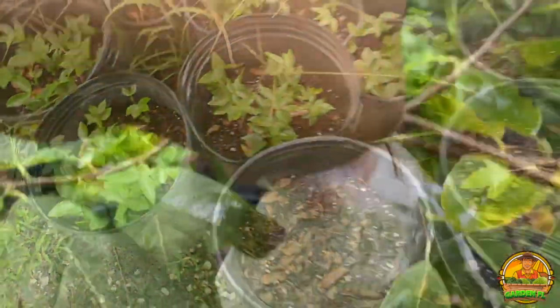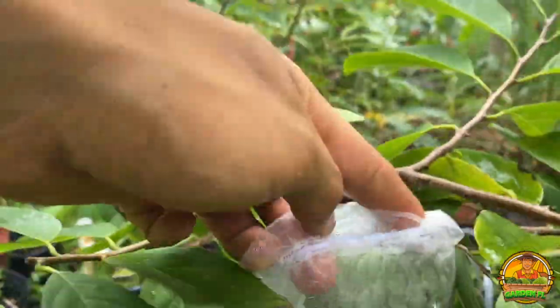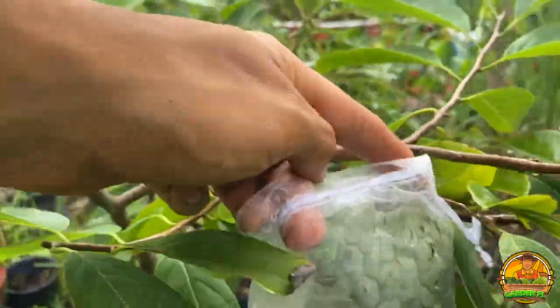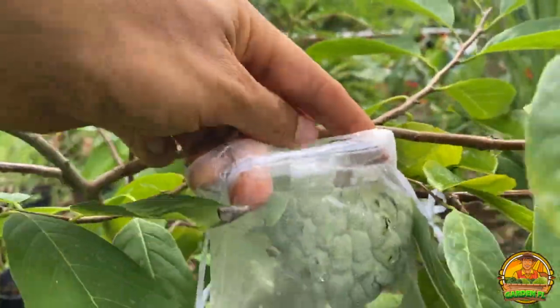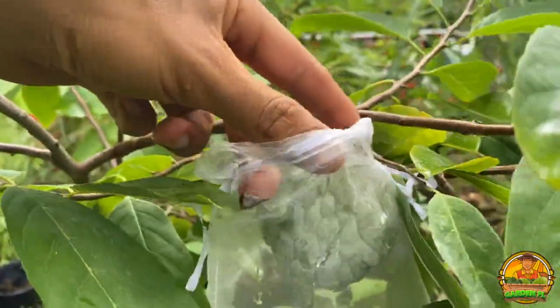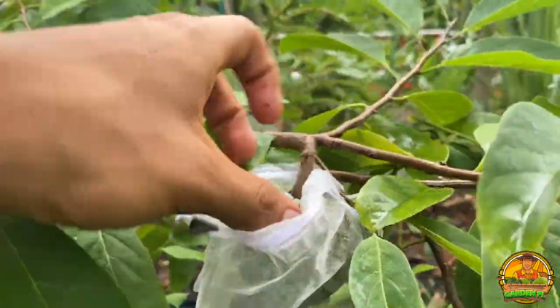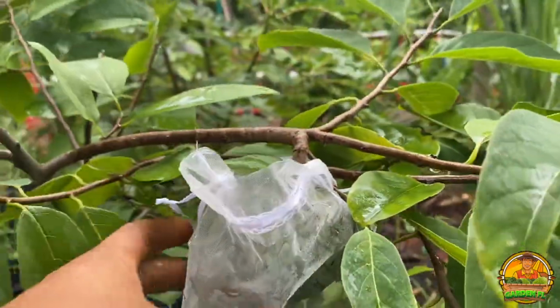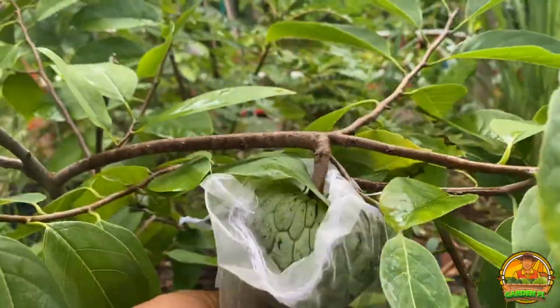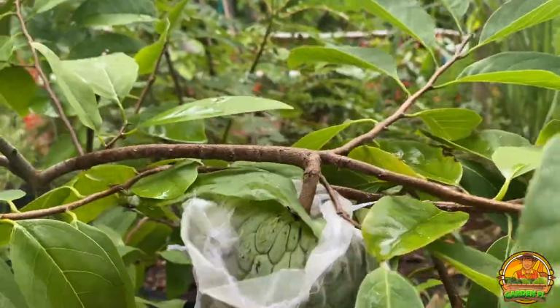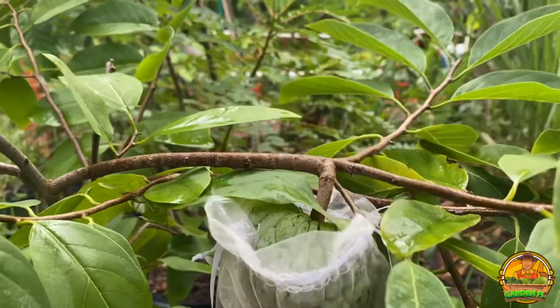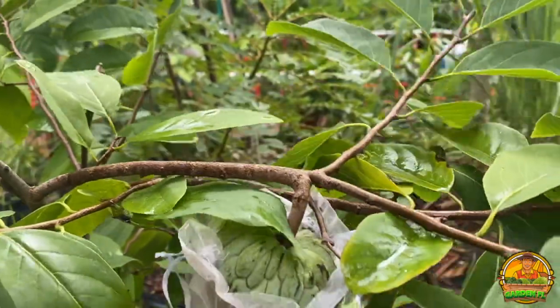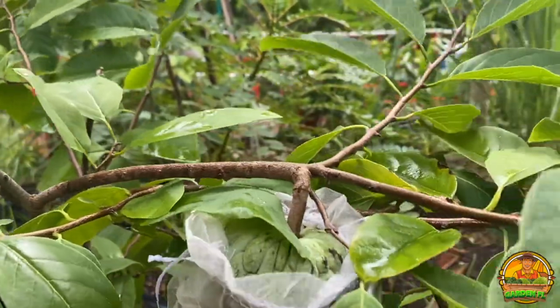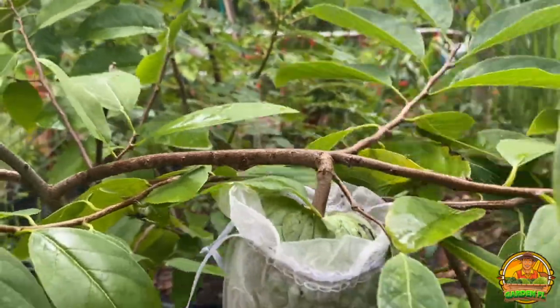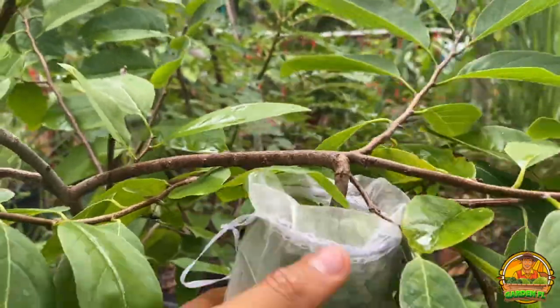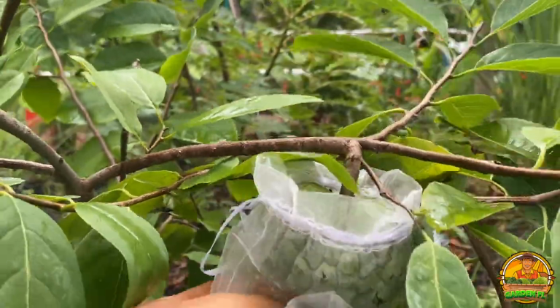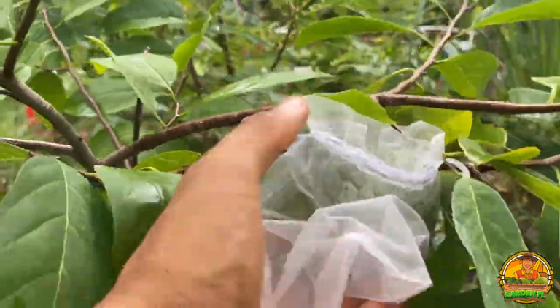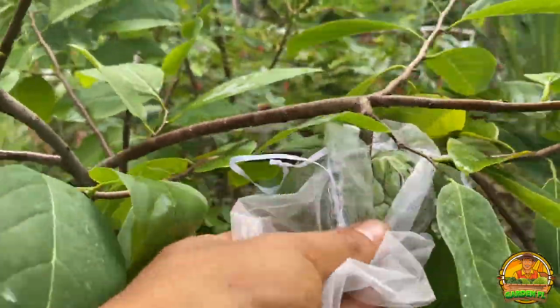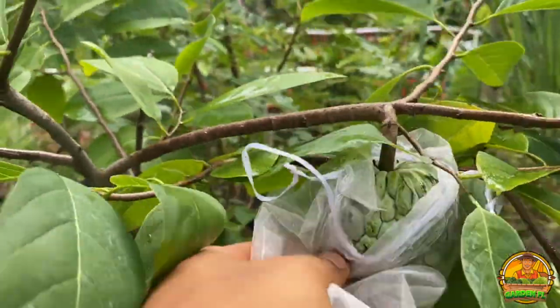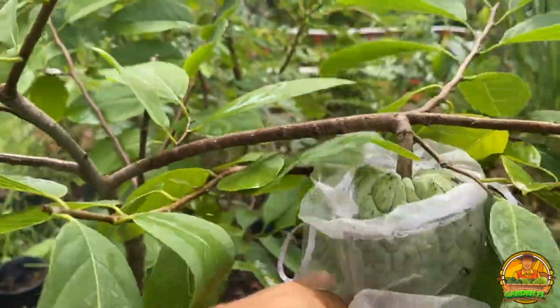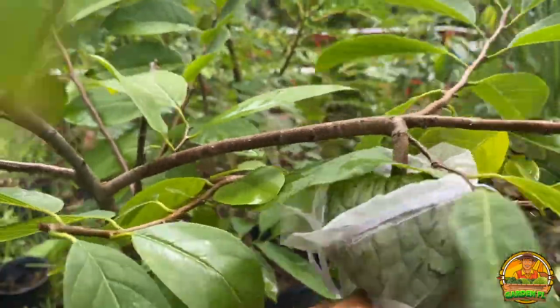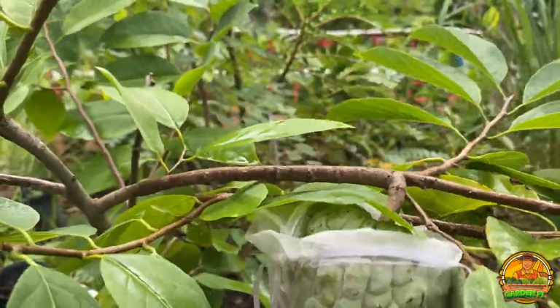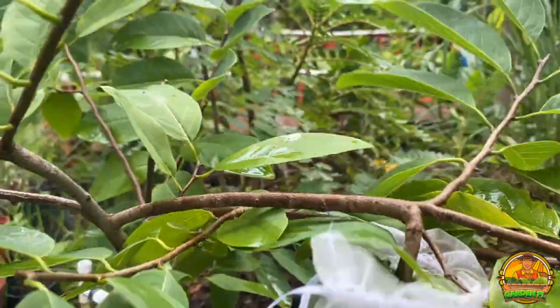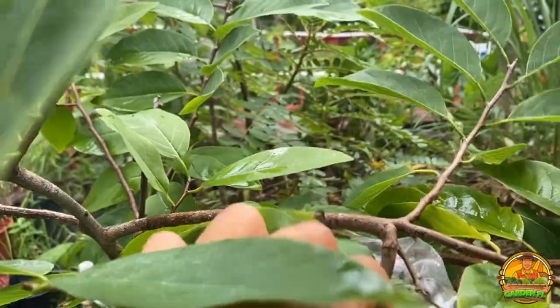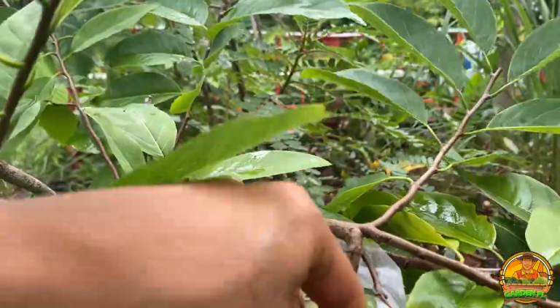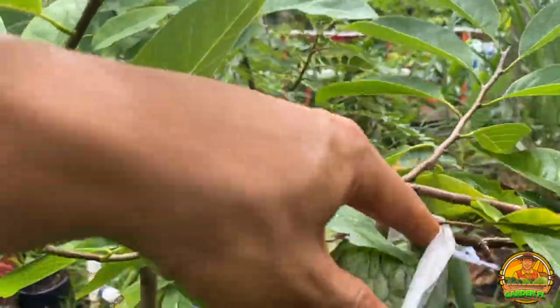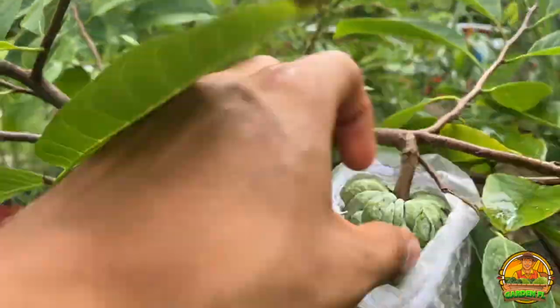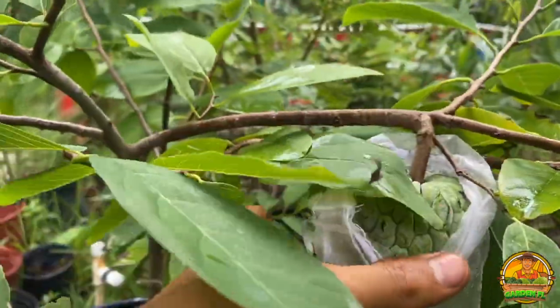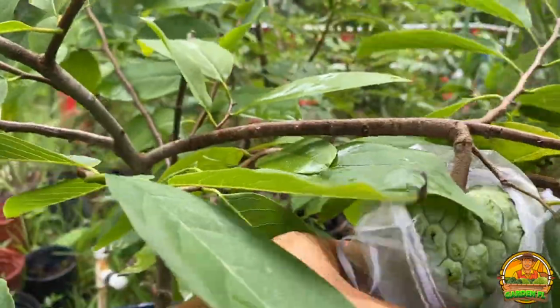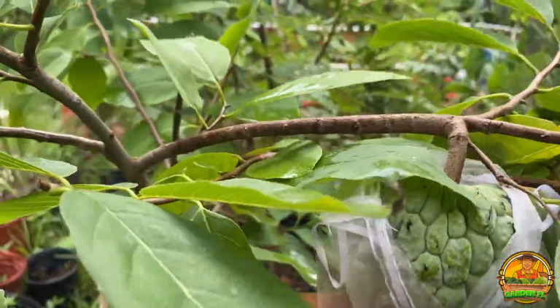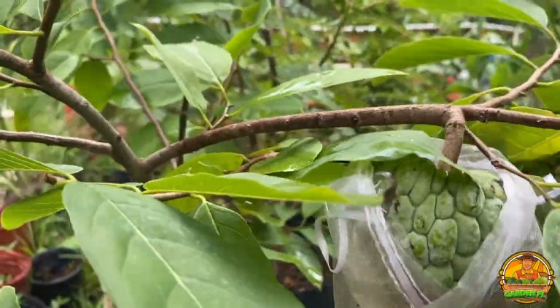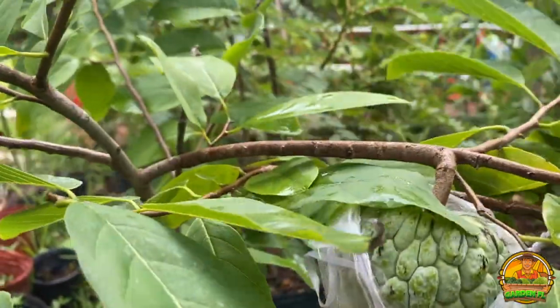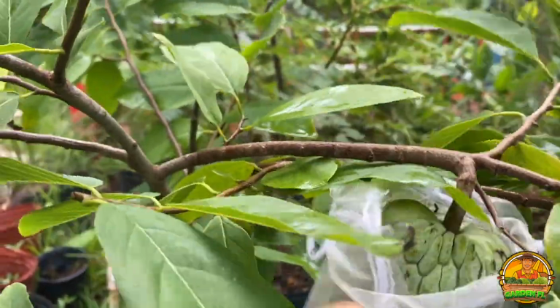The sugar apples are almost harvestable. I harvested one the other day — if you follow me on Instagram I made a pretty big post about that. But we can't even get this one out.